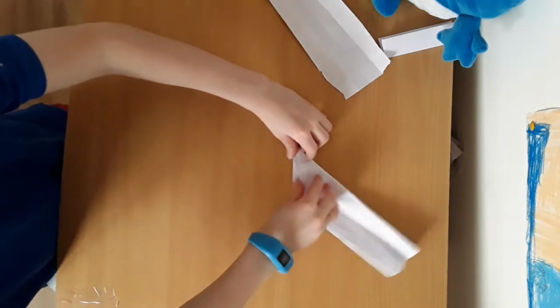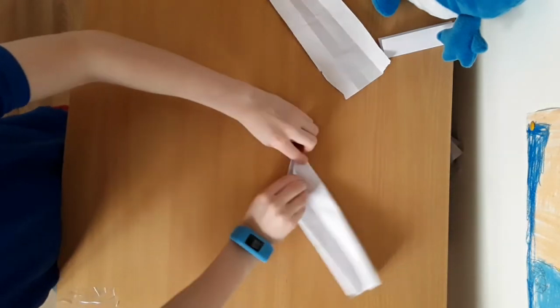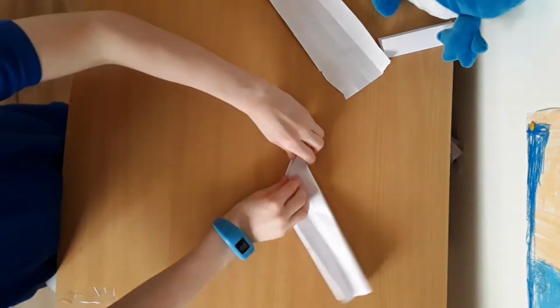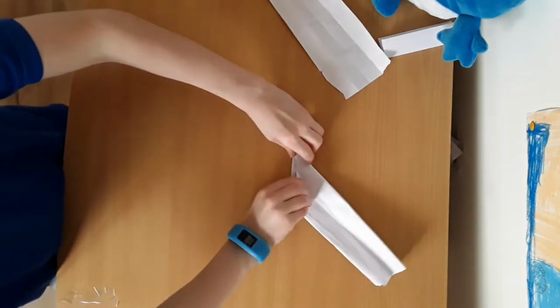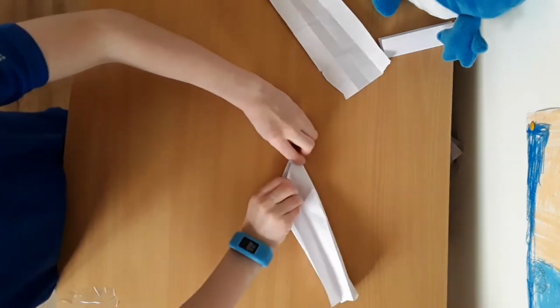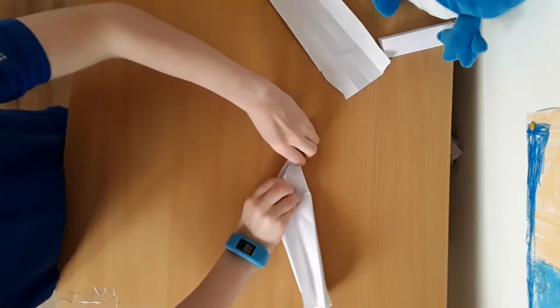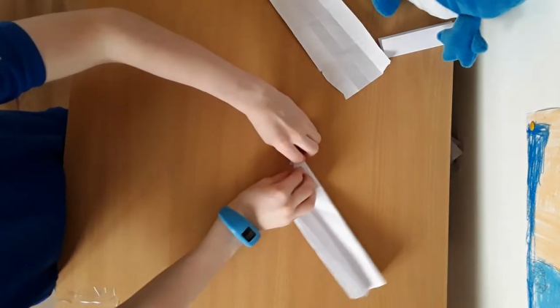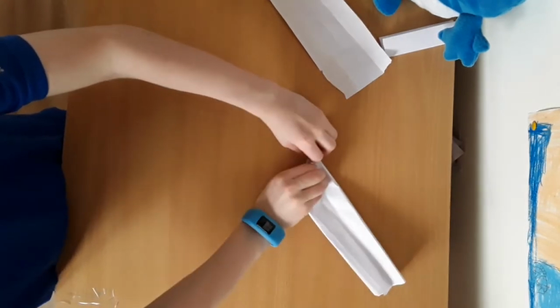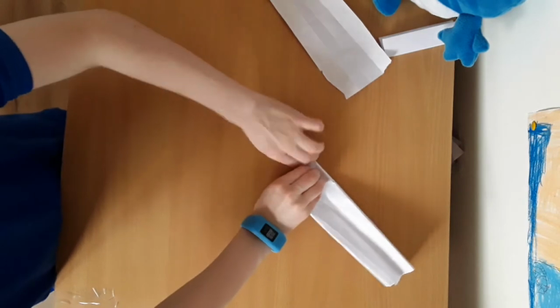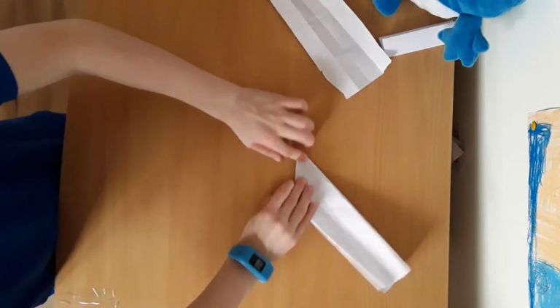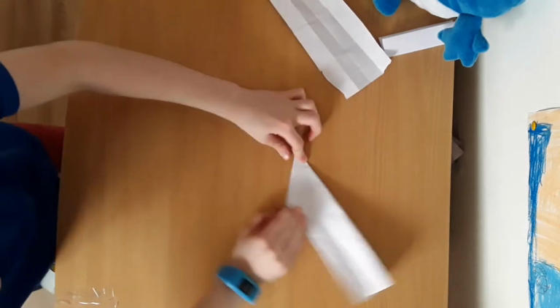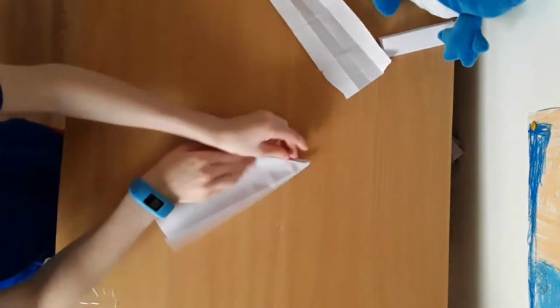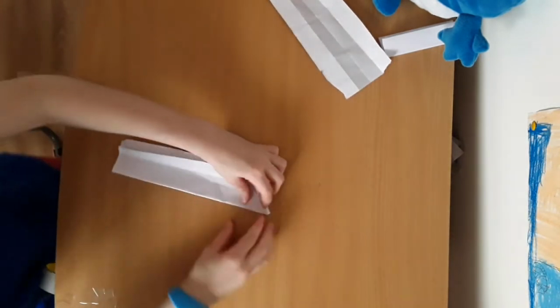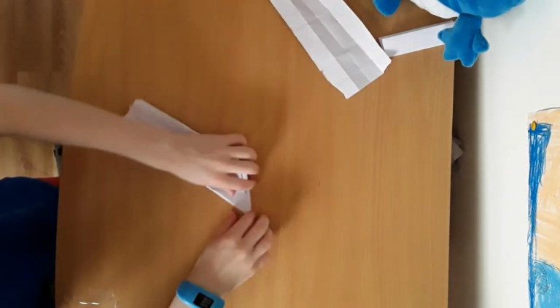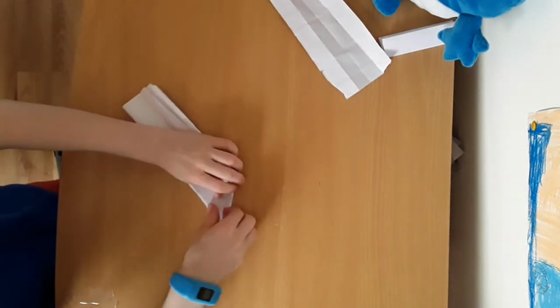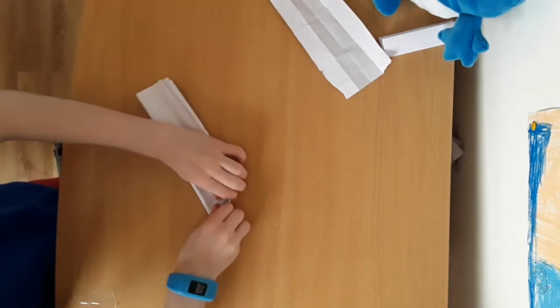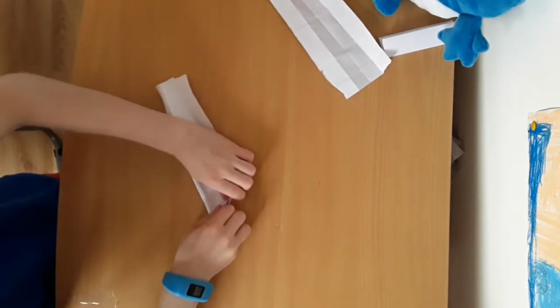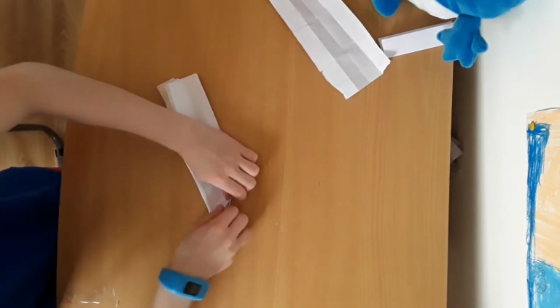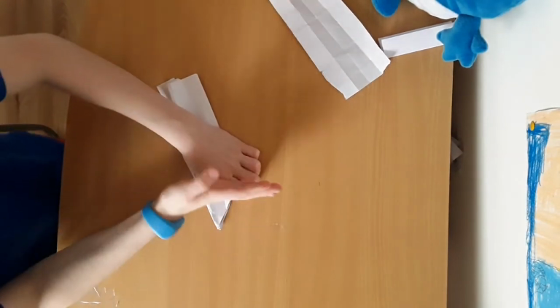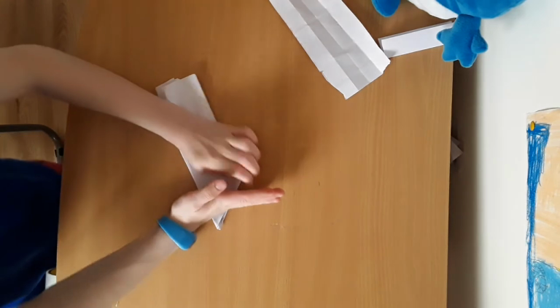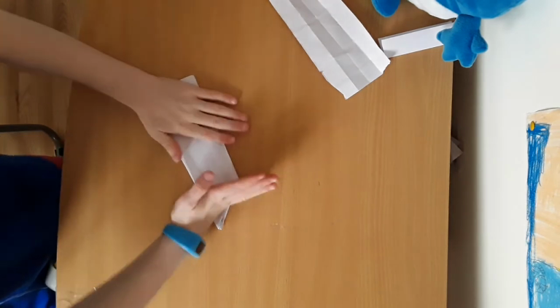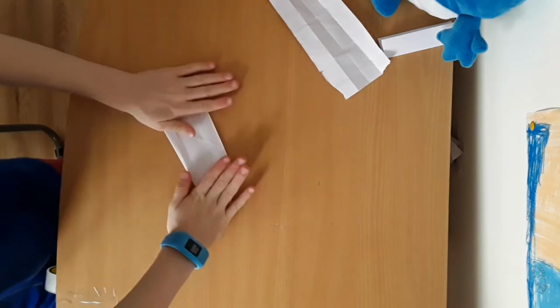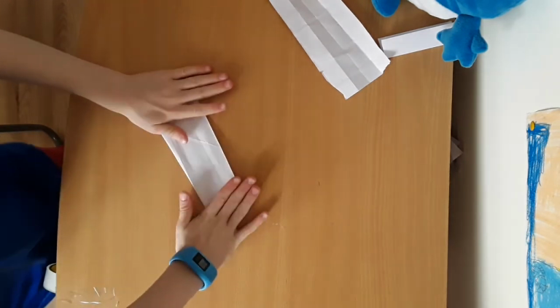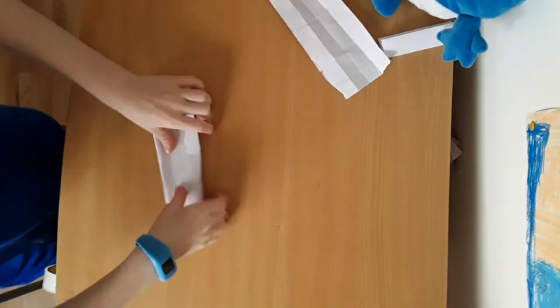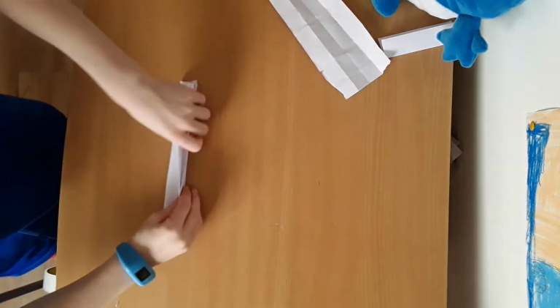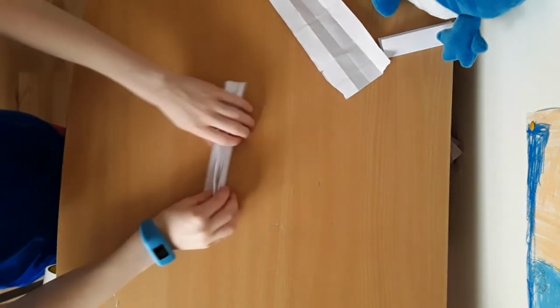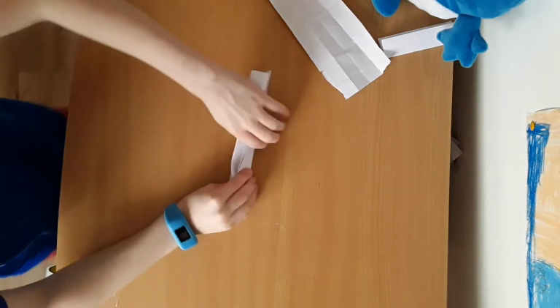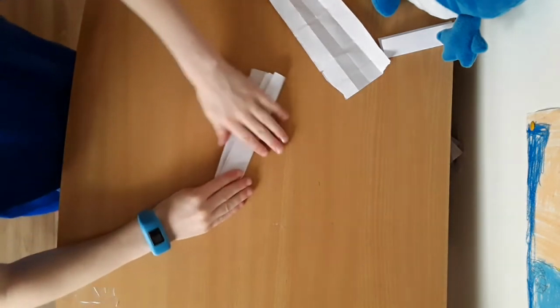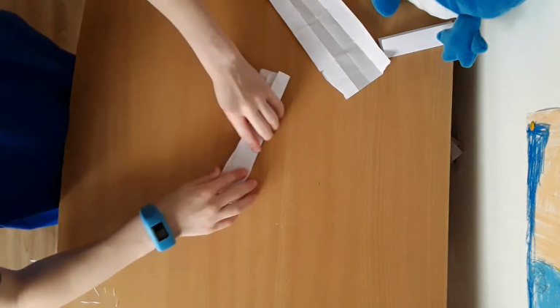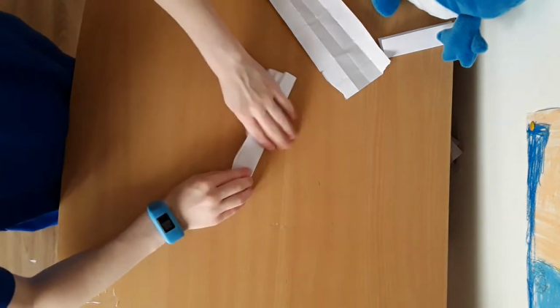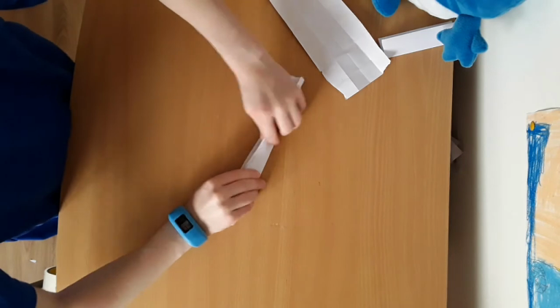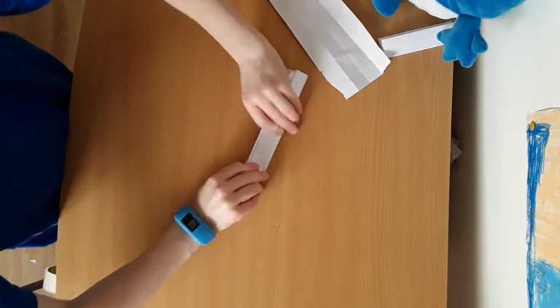Crease it, get the point, everything should be in line. Then you want to fold that bit down to there like that.